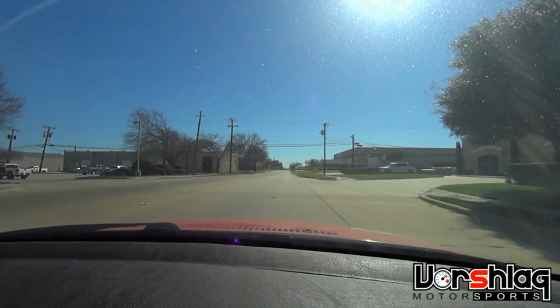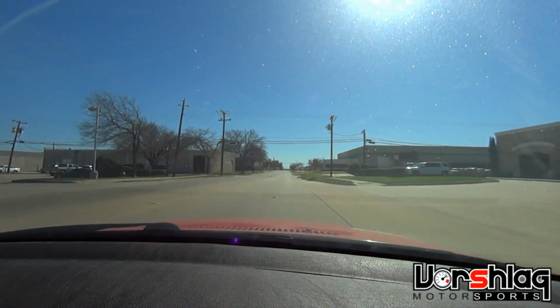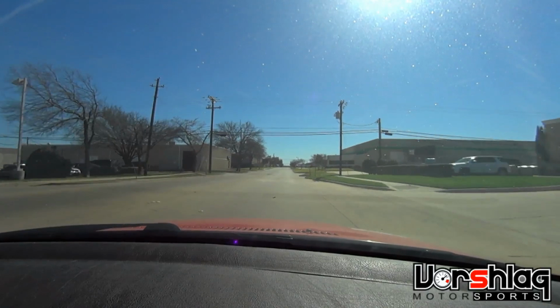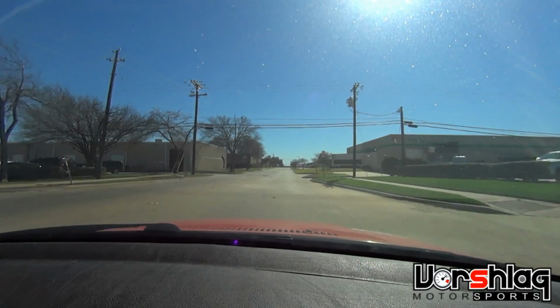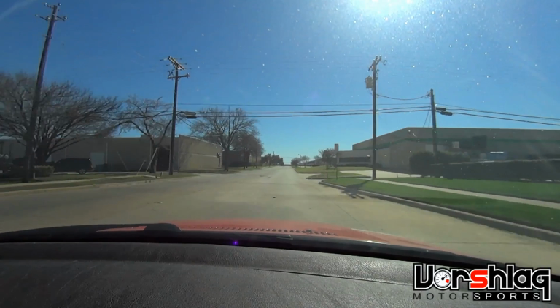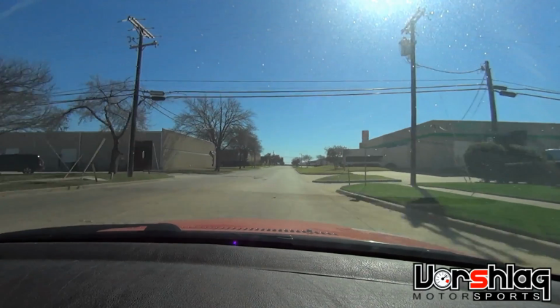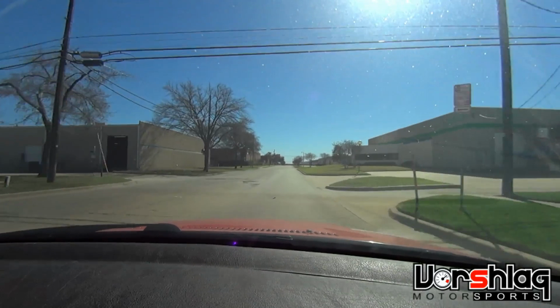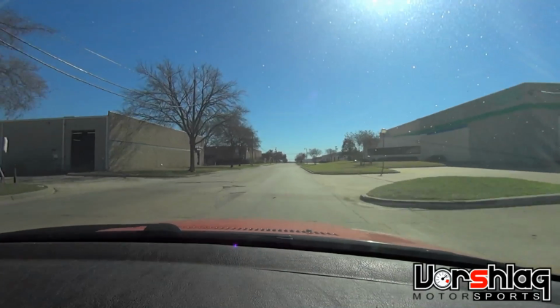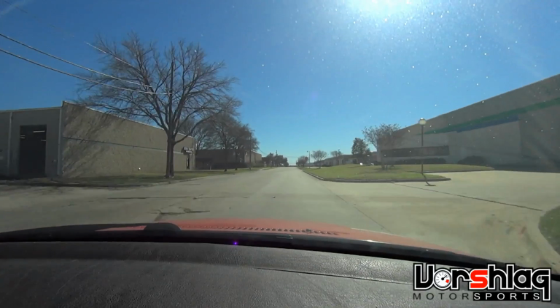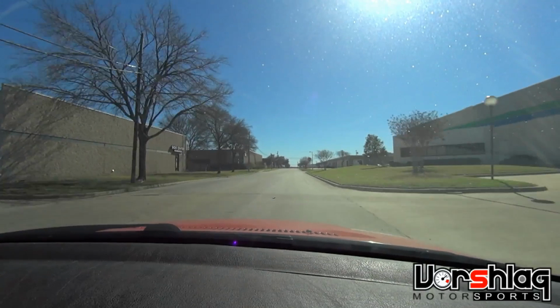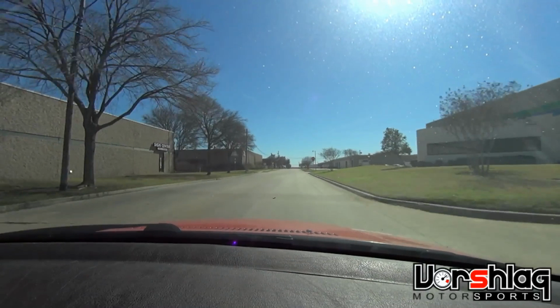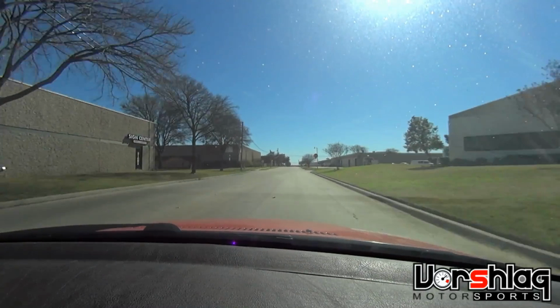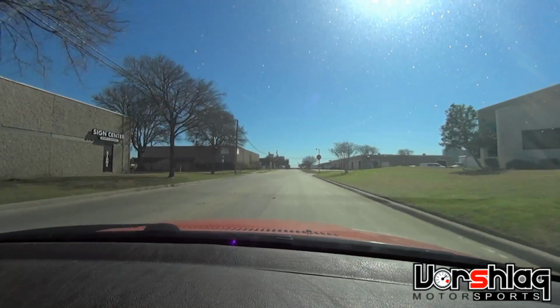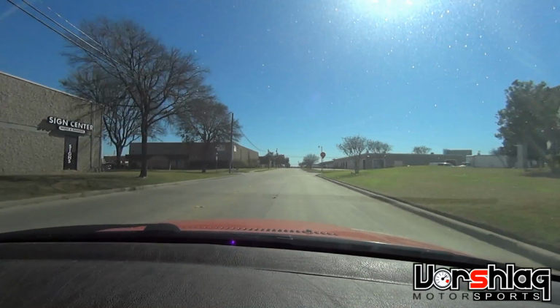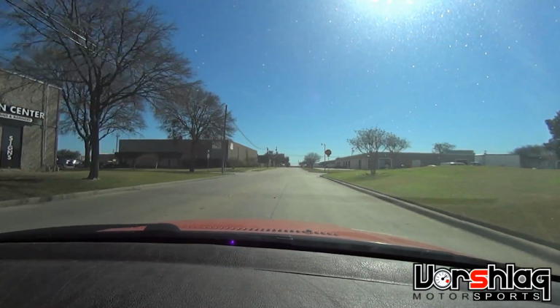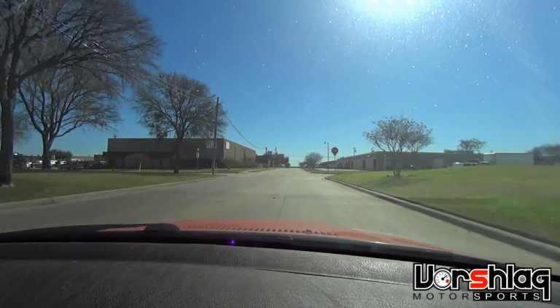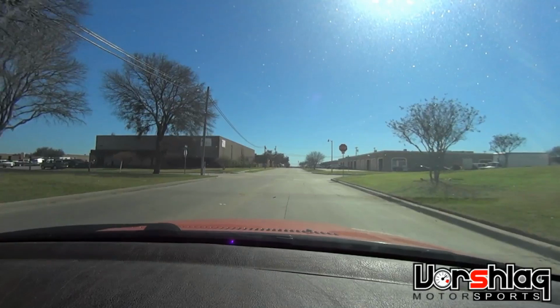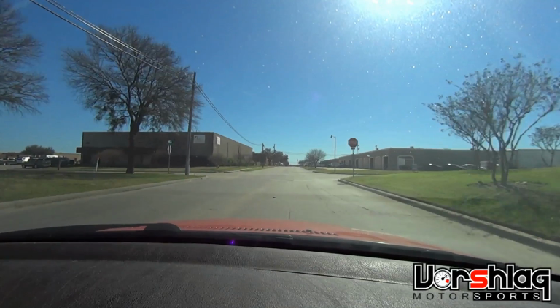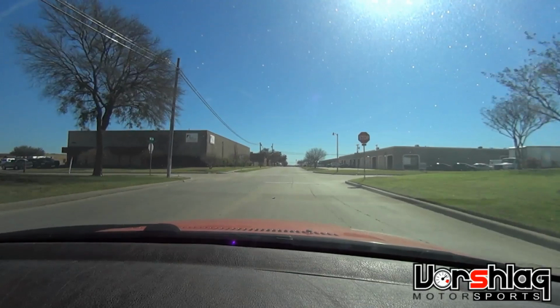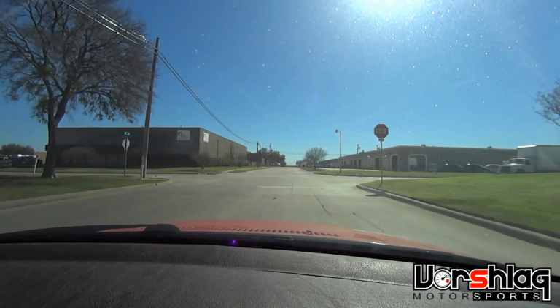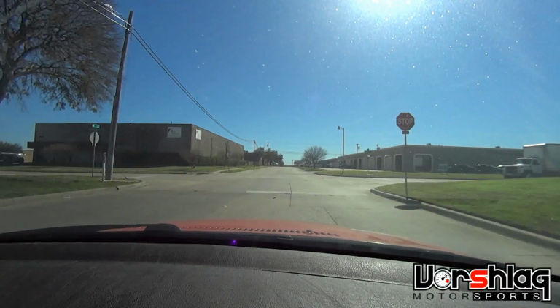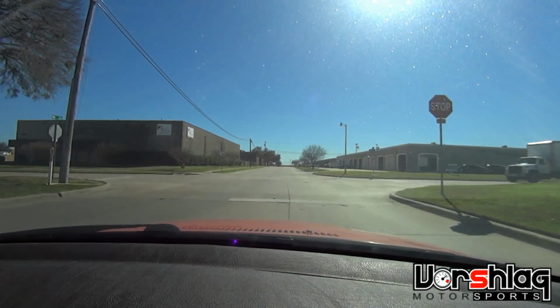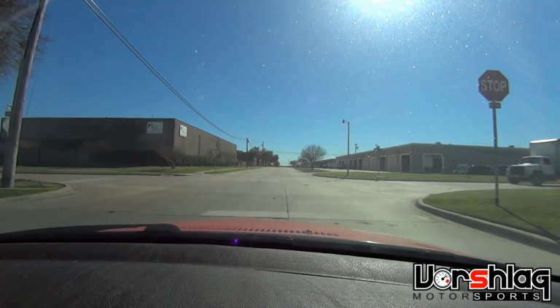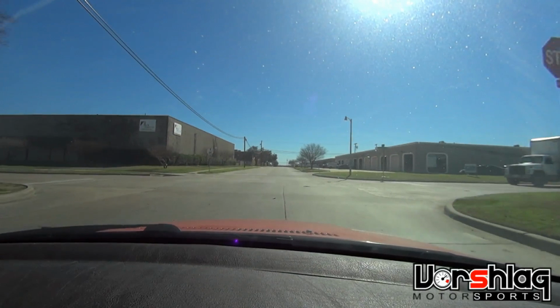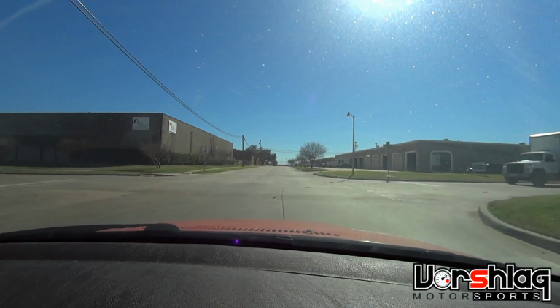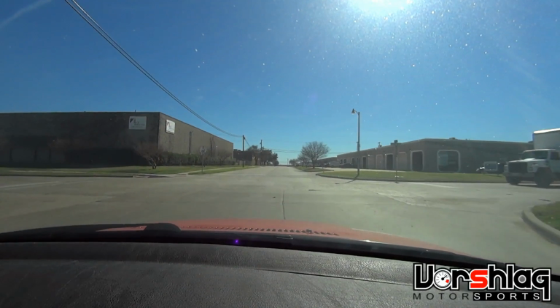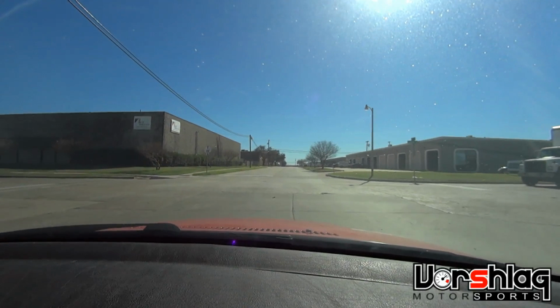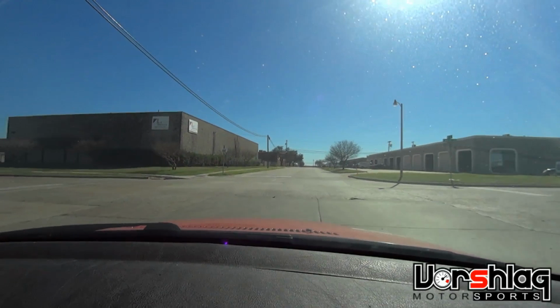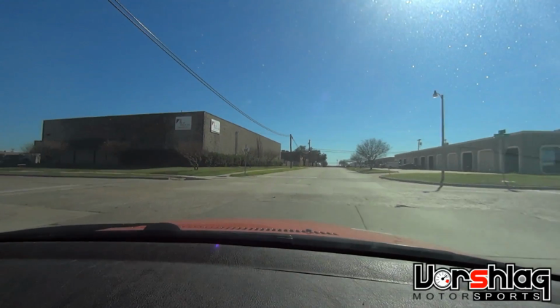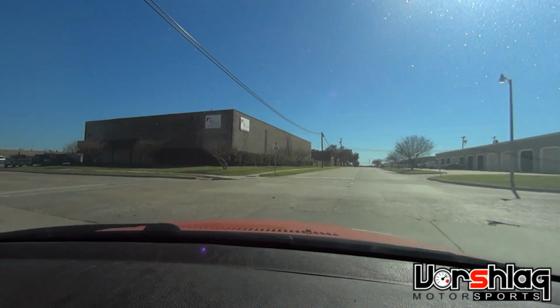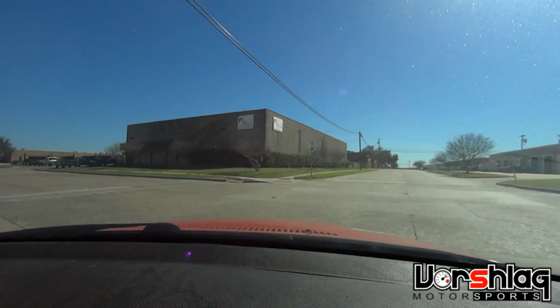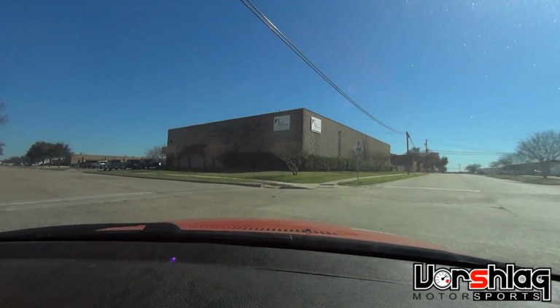That was lighting up the inside tire — couldn't do that before on the Hoosier. So definitely got some more power, and I like it. Definitely got an exhaust note.